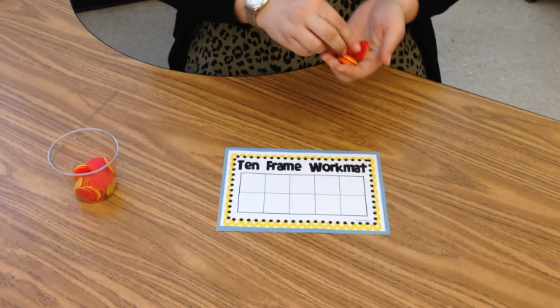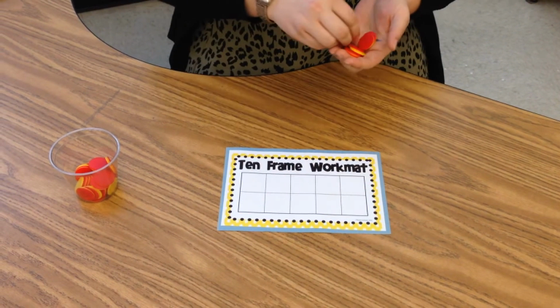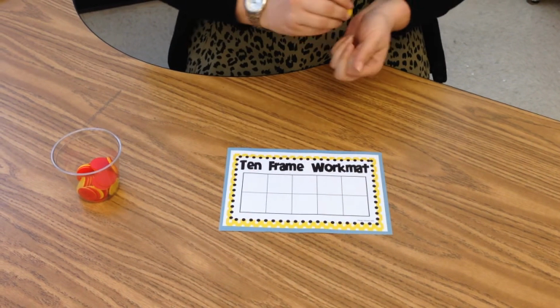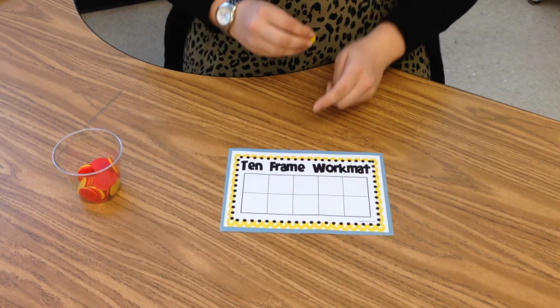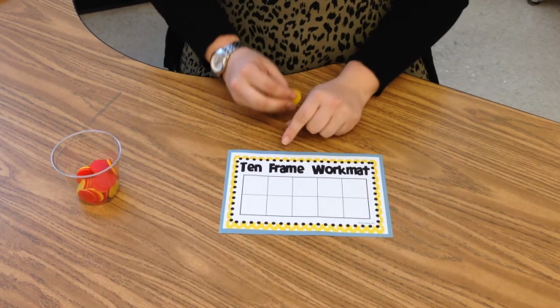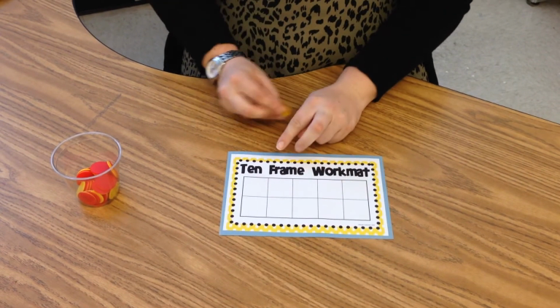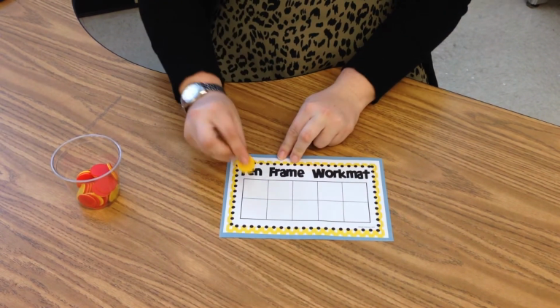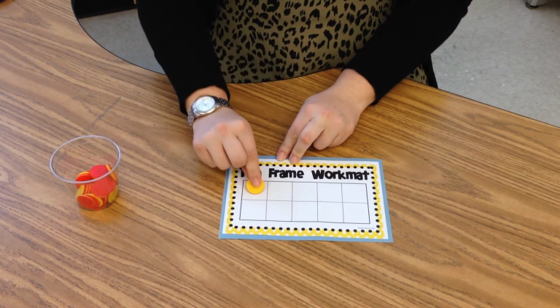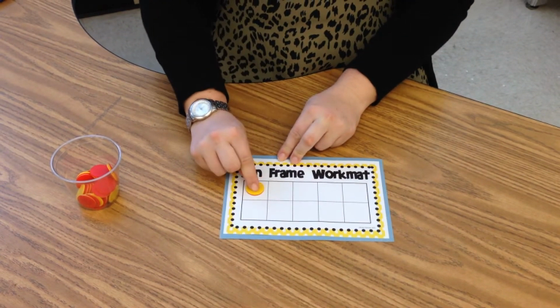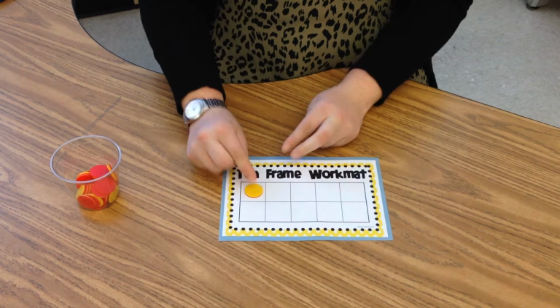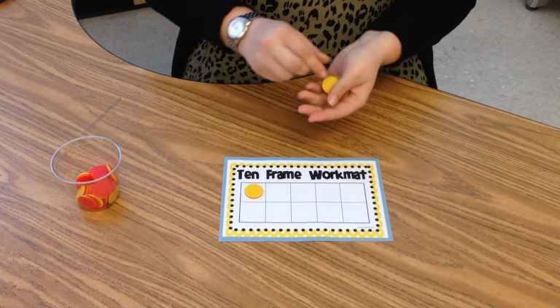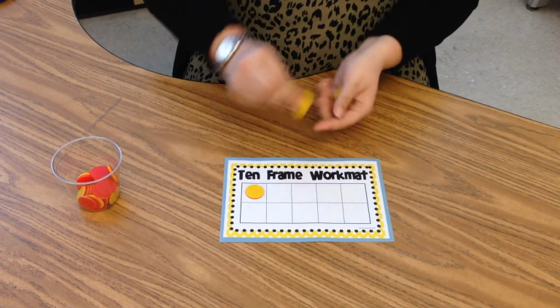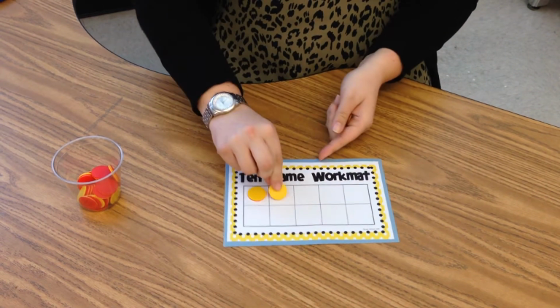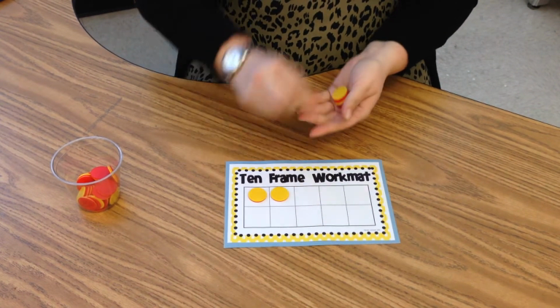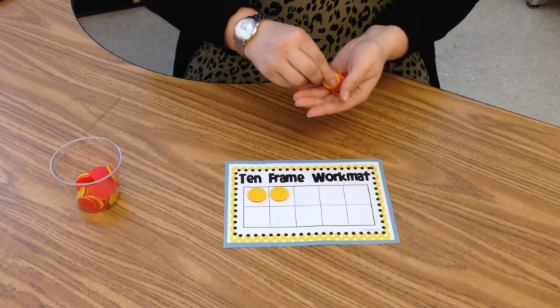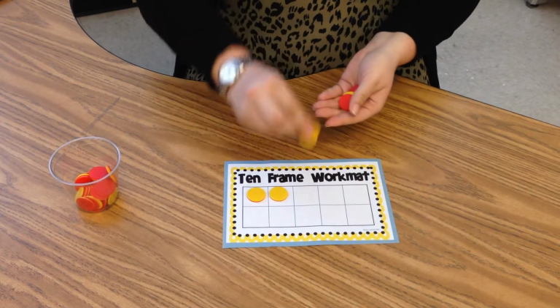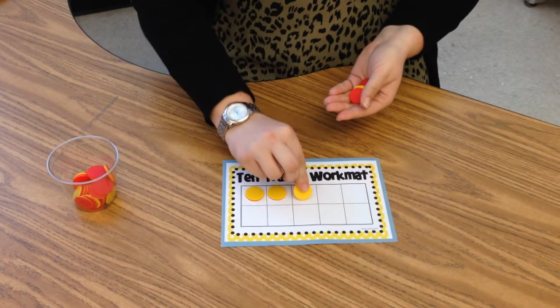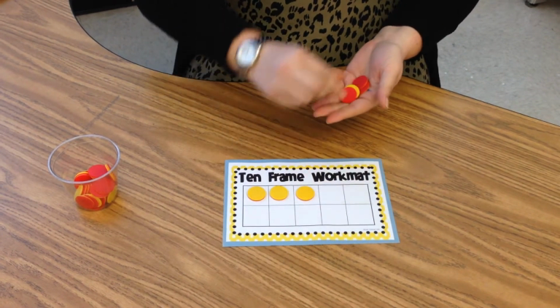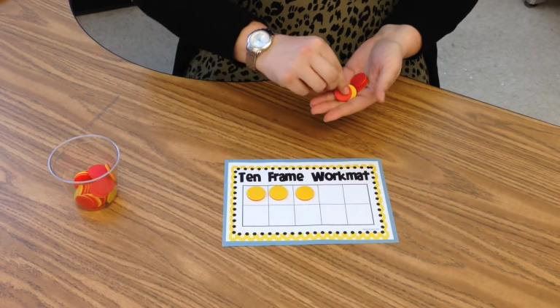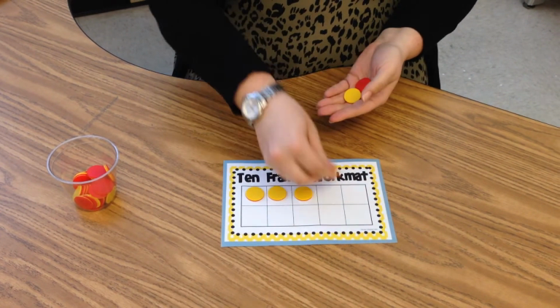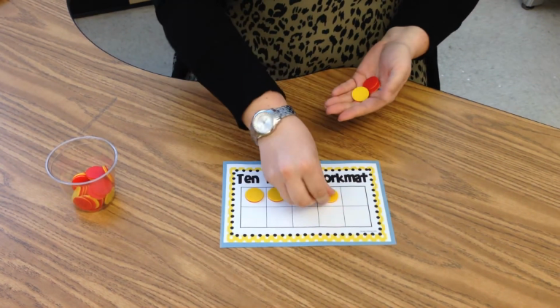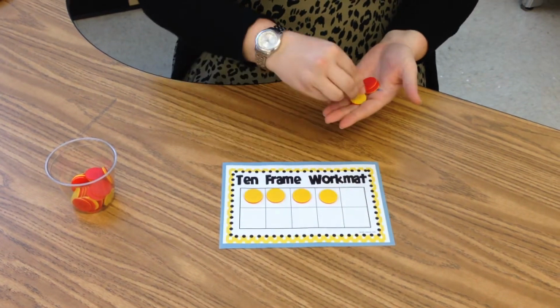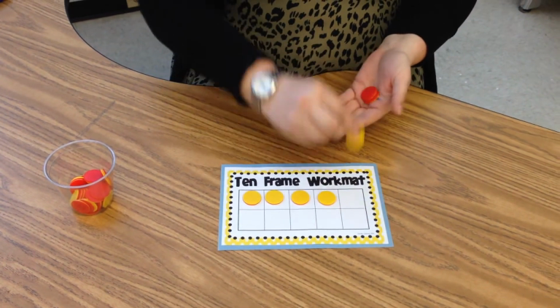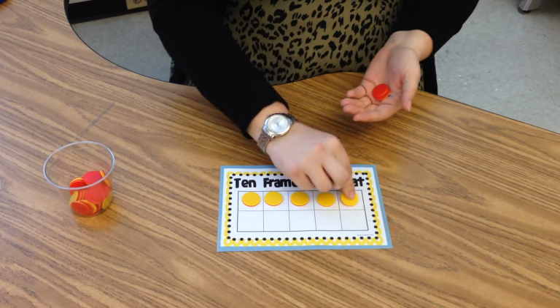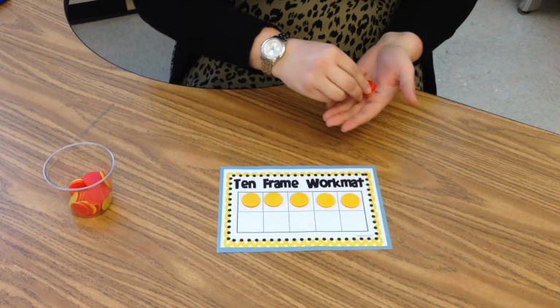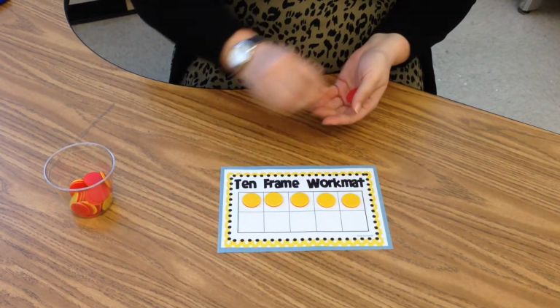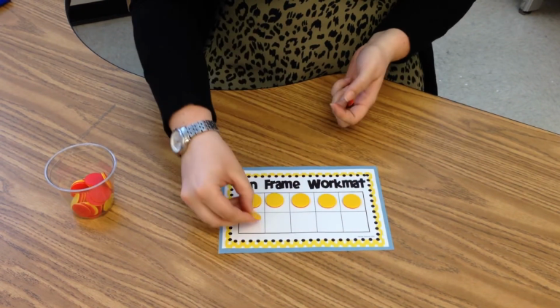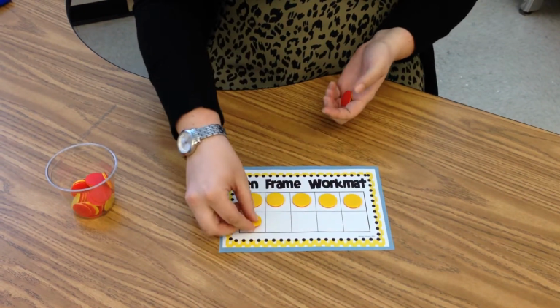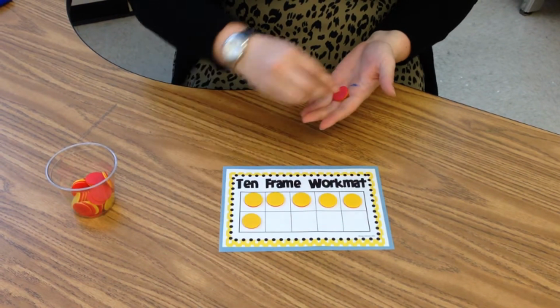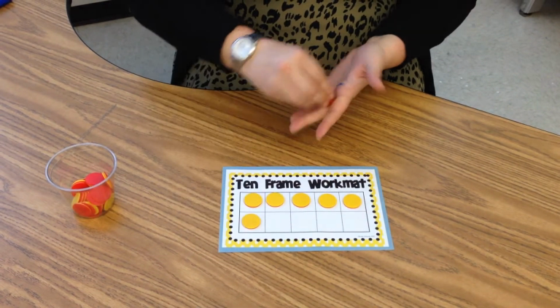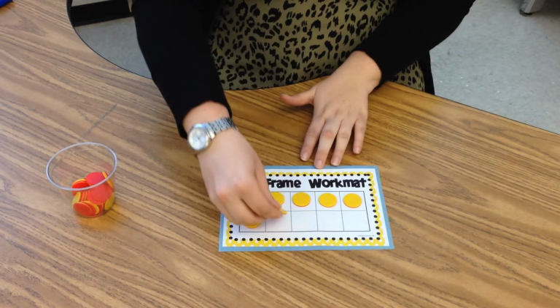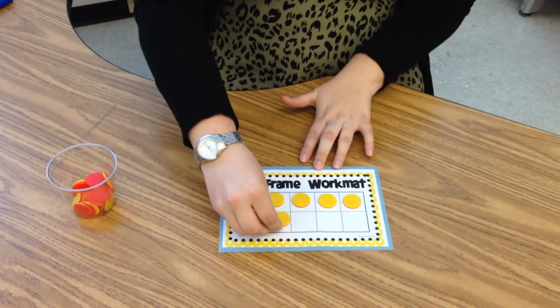I'm going to show you how to make the number 7. You're going to start in the top. 1, 2, 3, 4, 5, 6, 7.